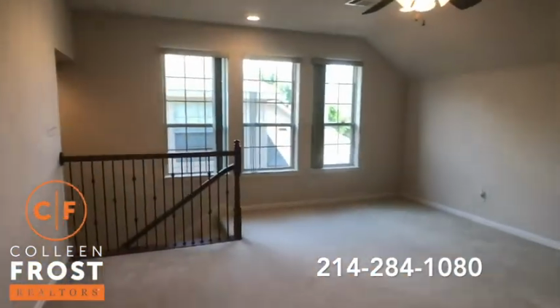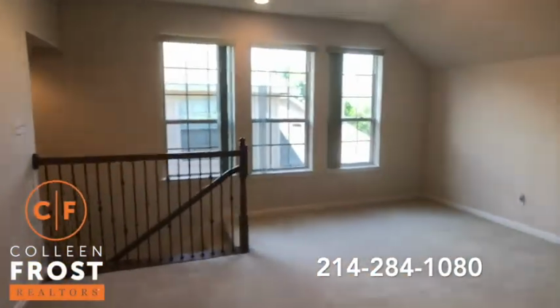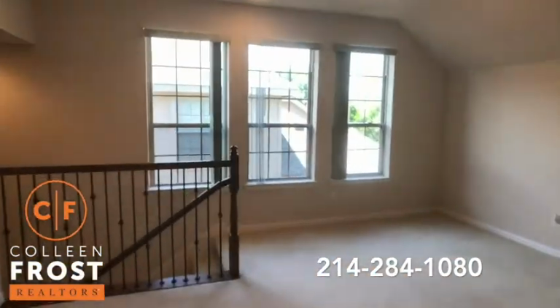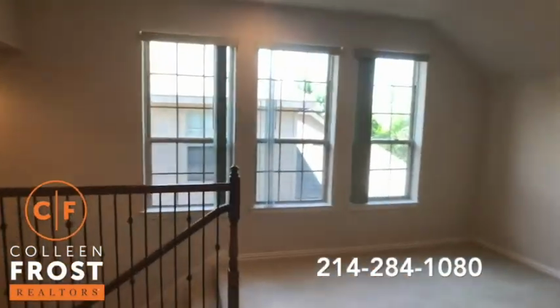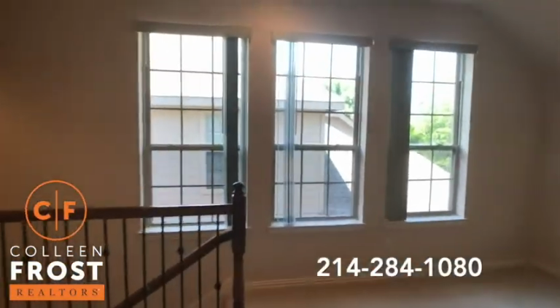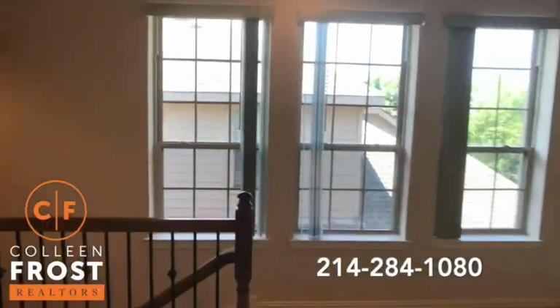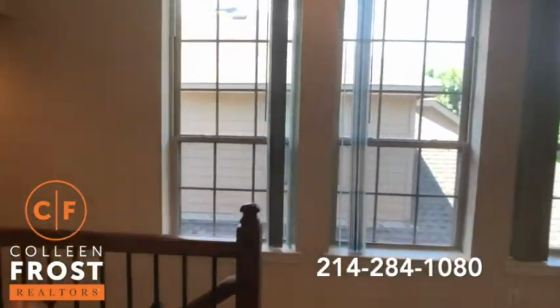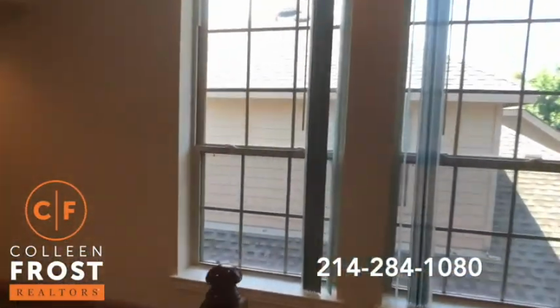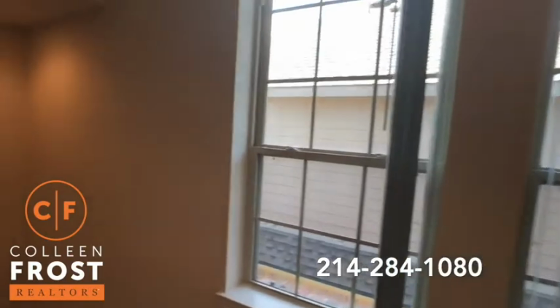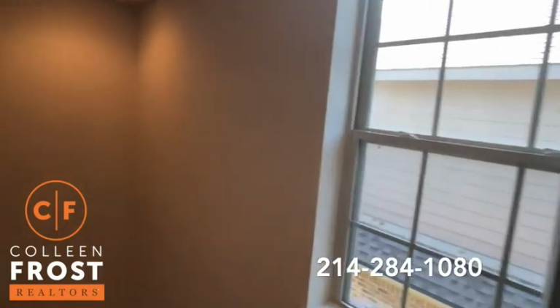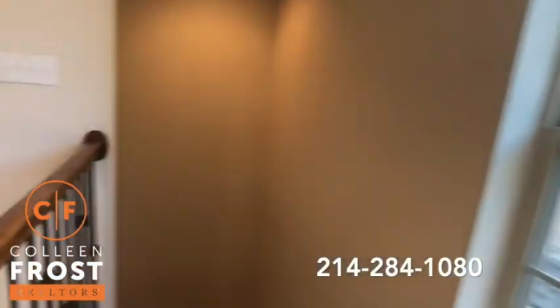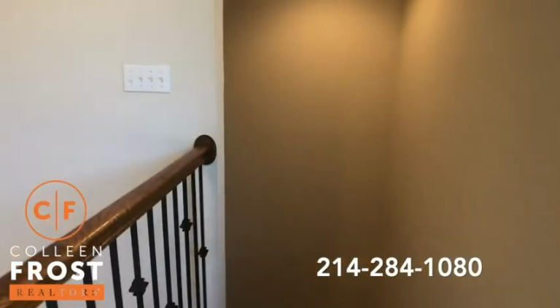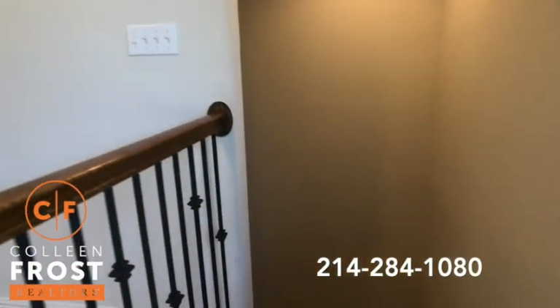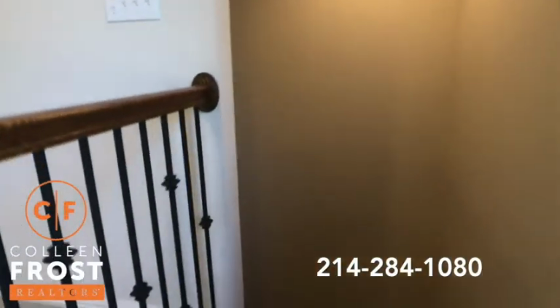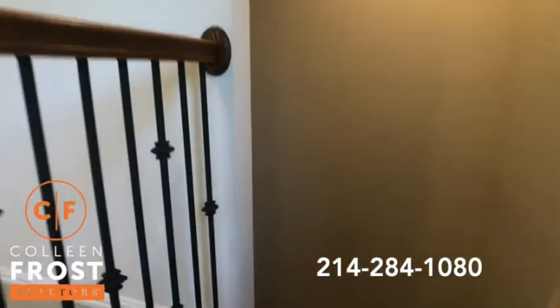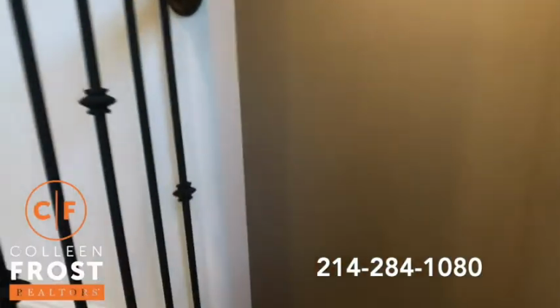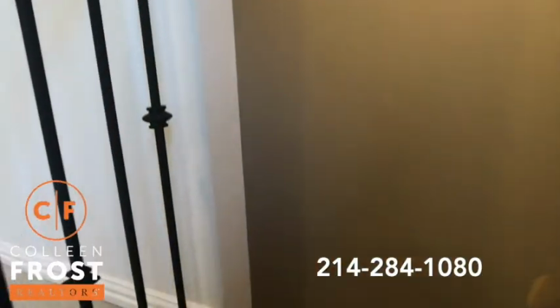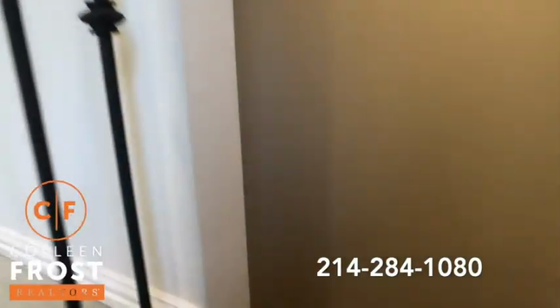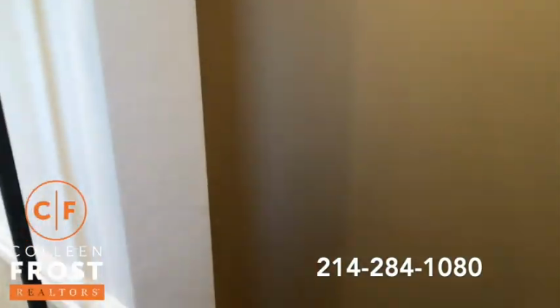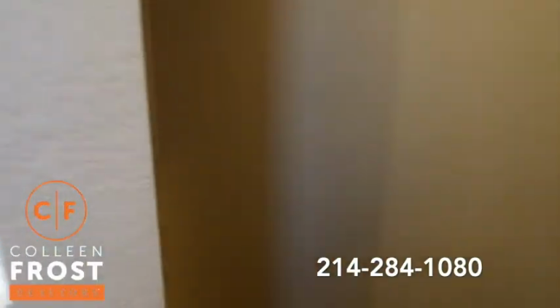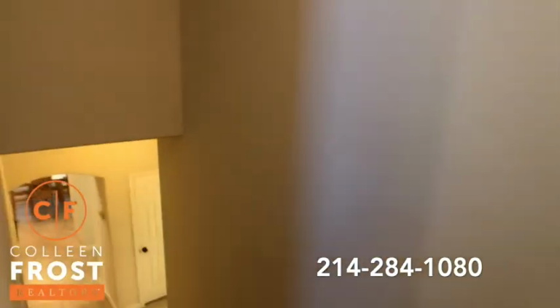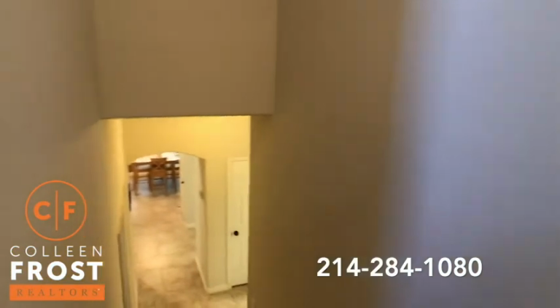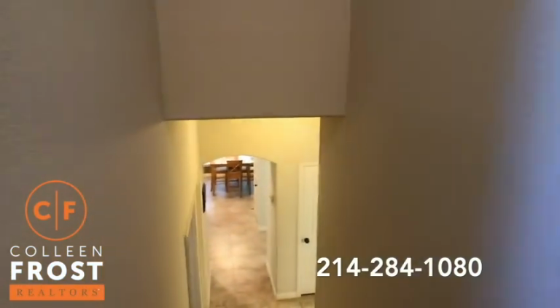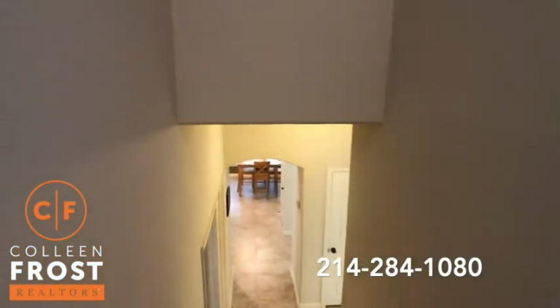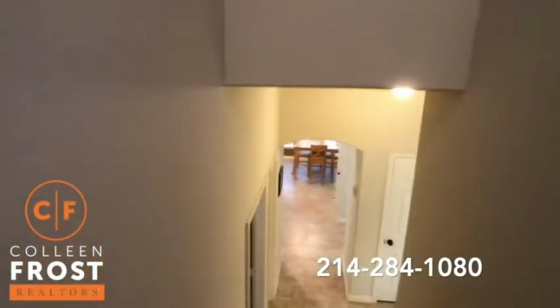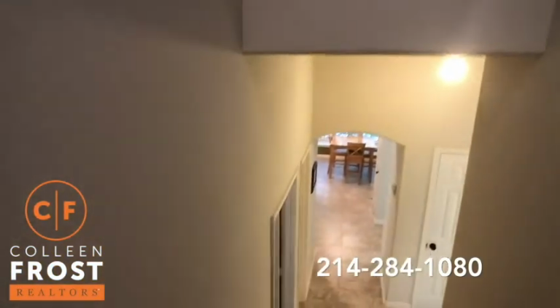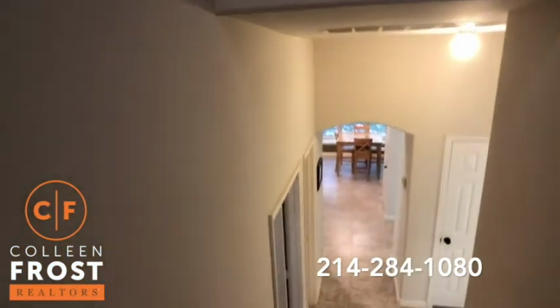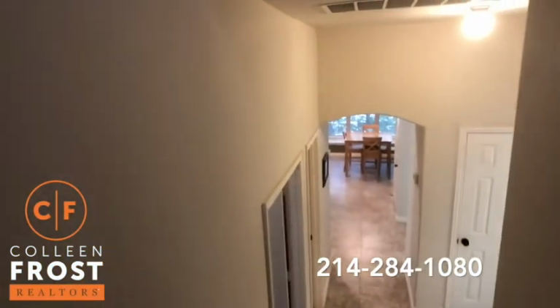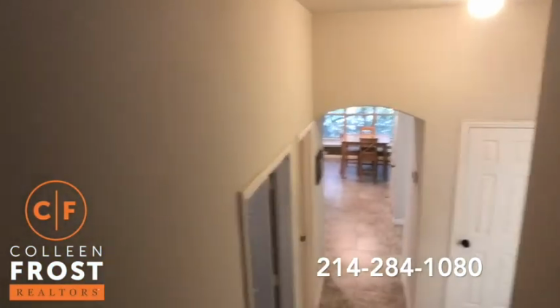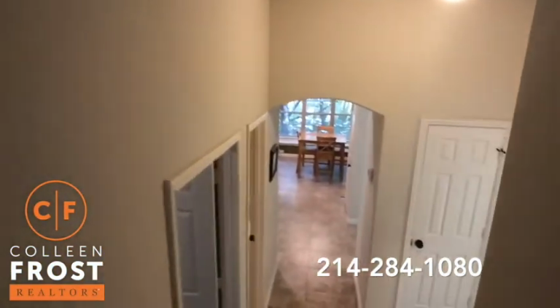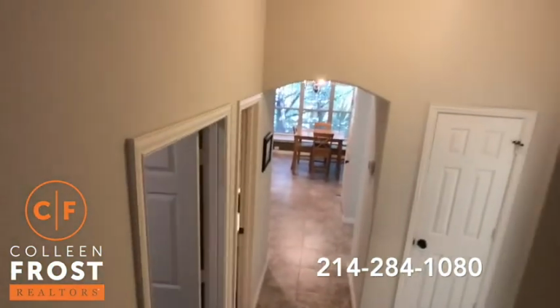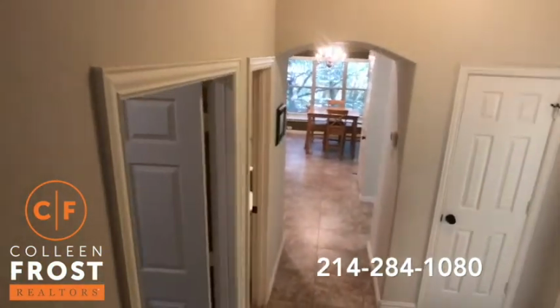So a total of four bedrooms plus a game room. Centrally located — you're right near Waters Creek, all of the restaurants and the shopping, close to McDermott.